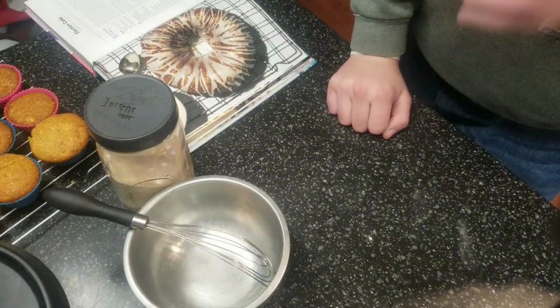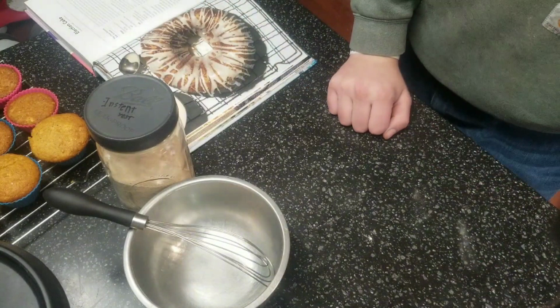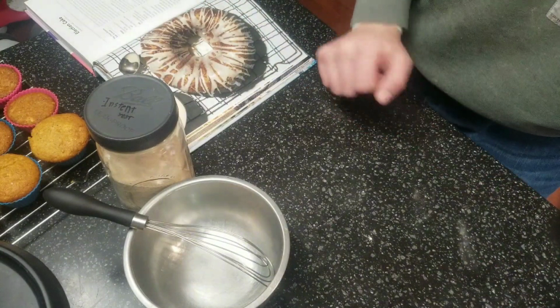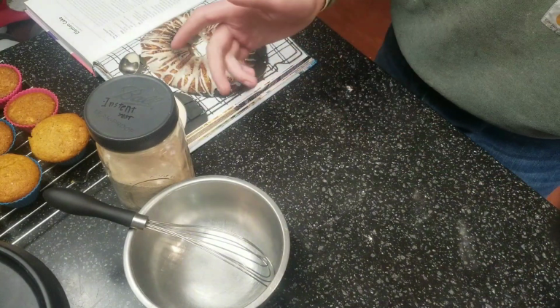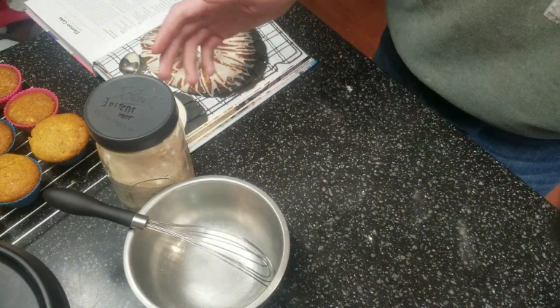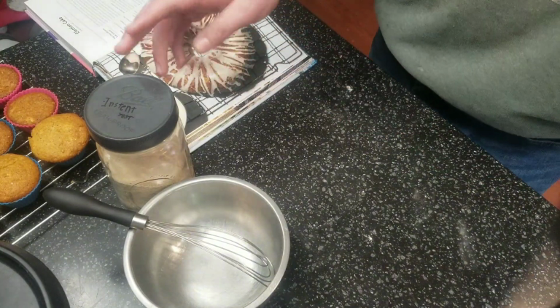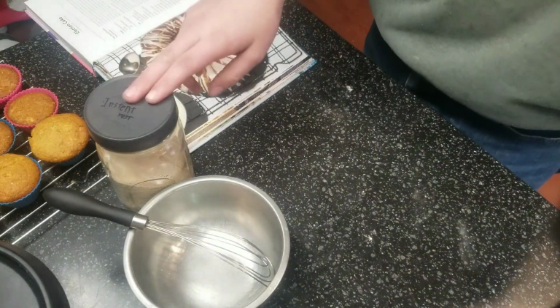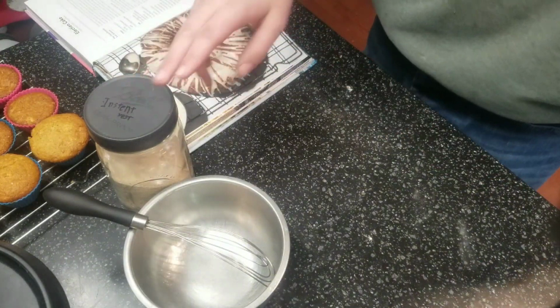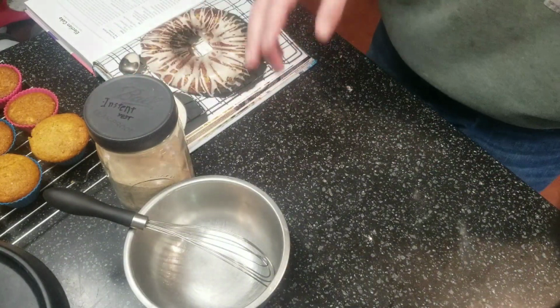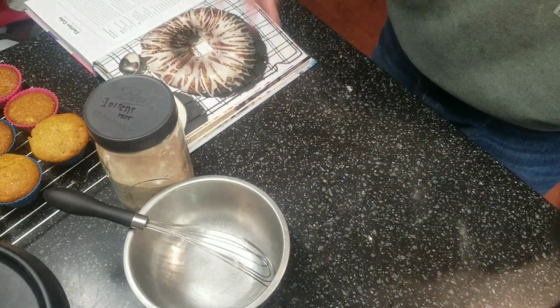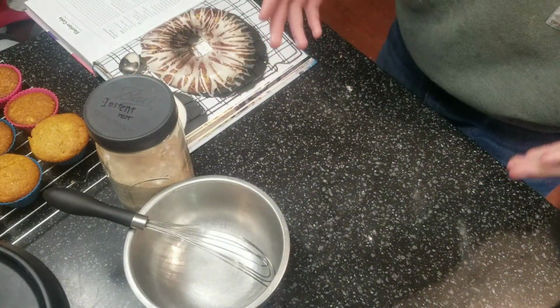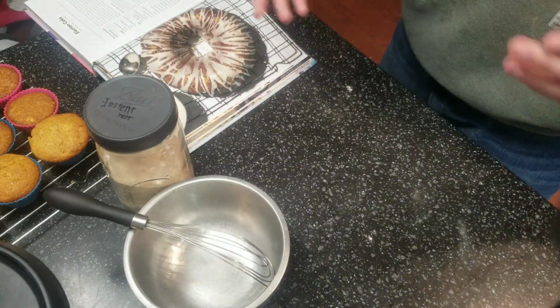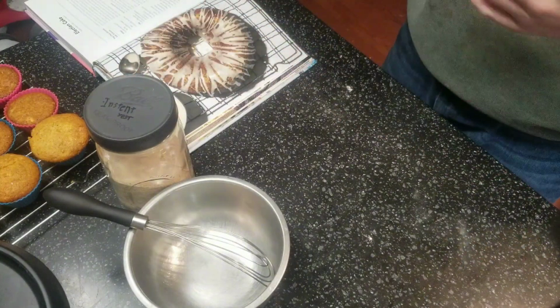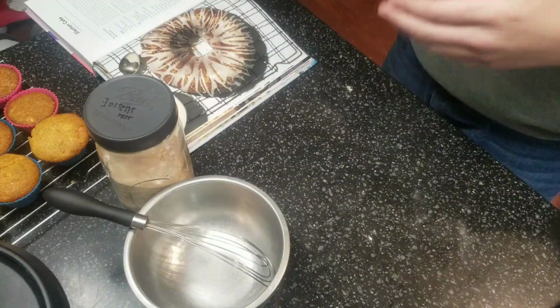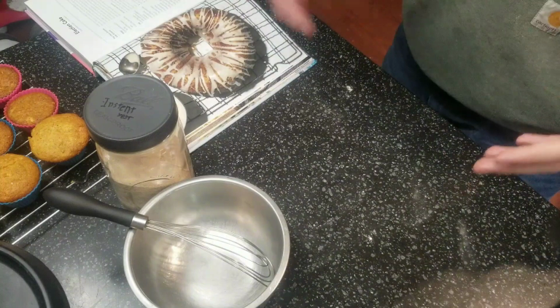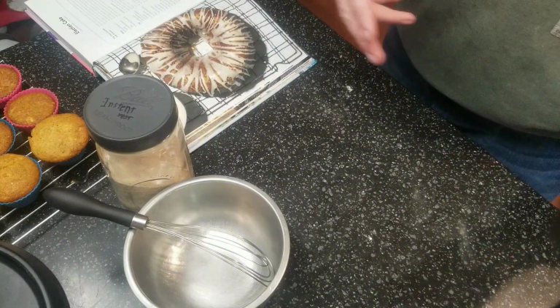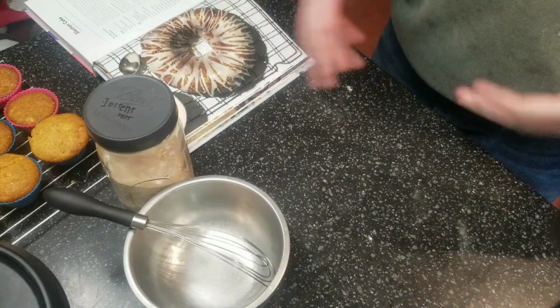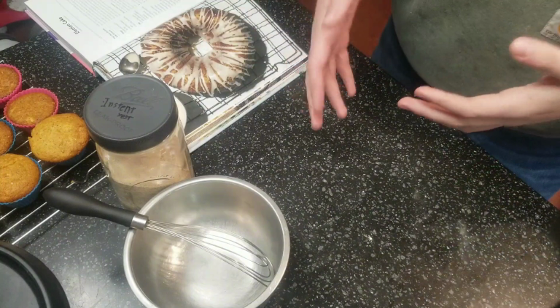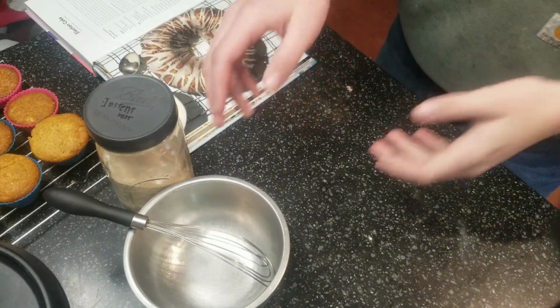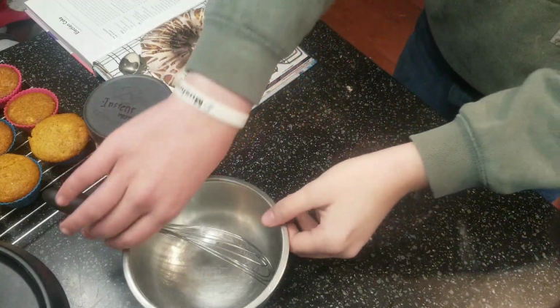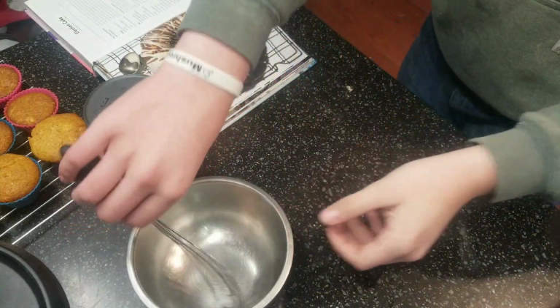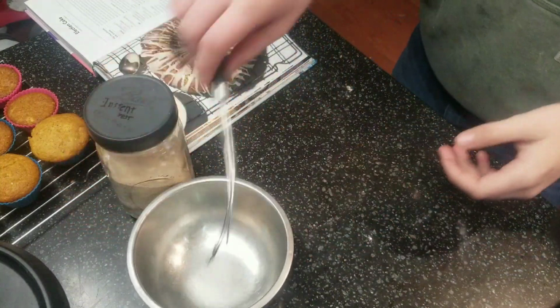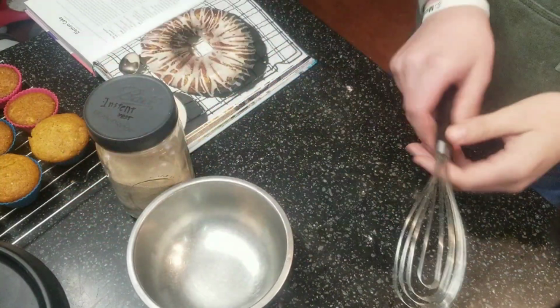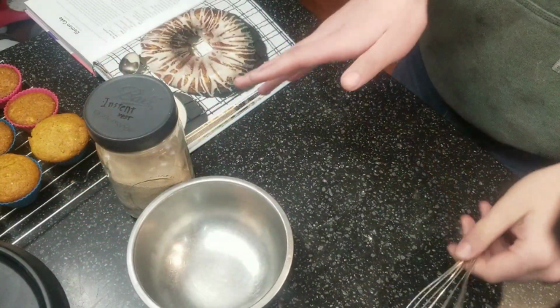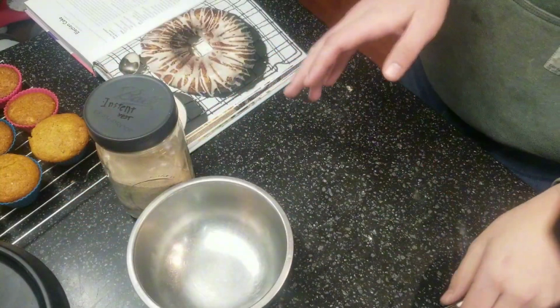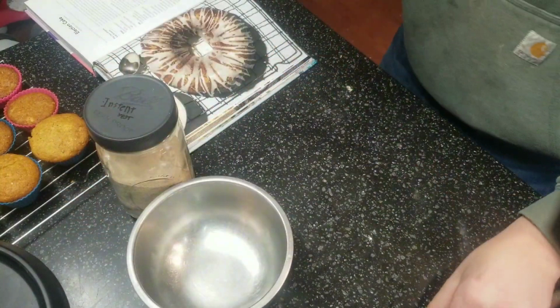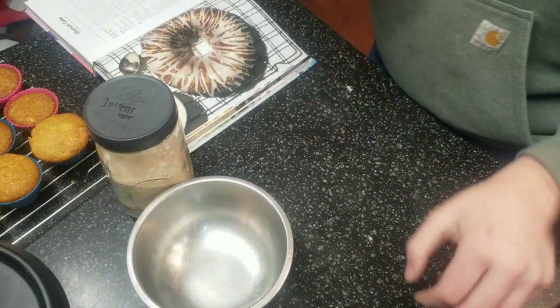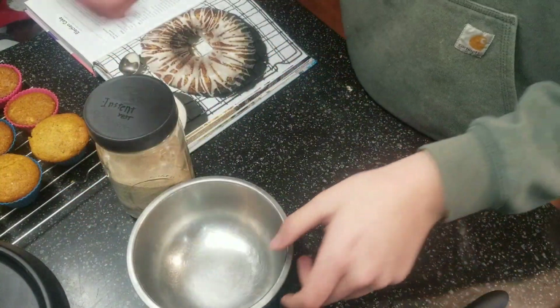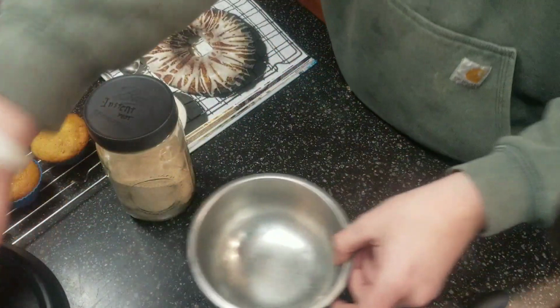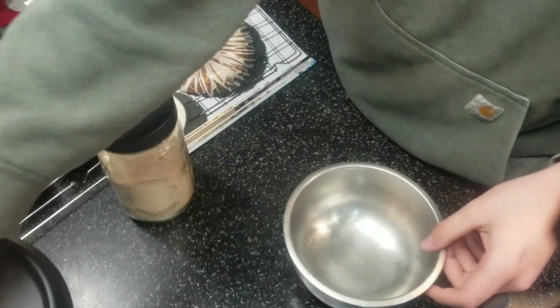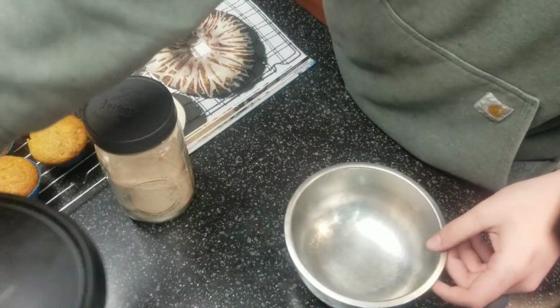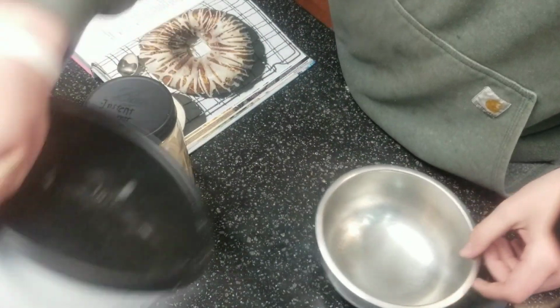In our case, since we're using instant yeast, we're just going to throw the yeast in with the flour, then put the water in afterwards, stir it up, and let it sit for 30 minutes.